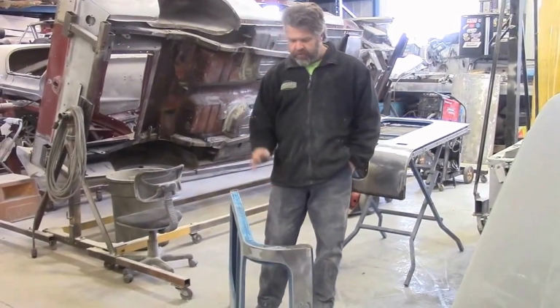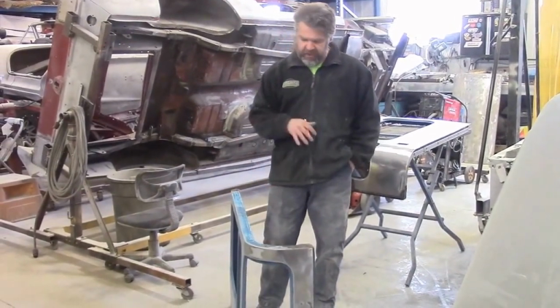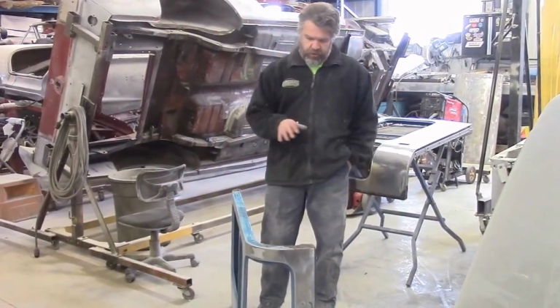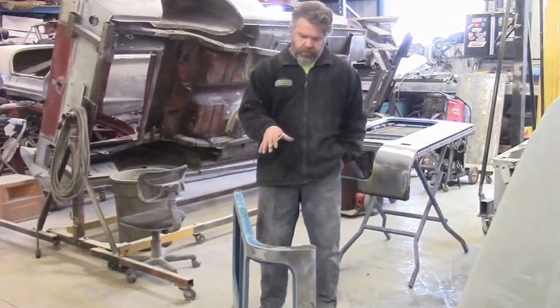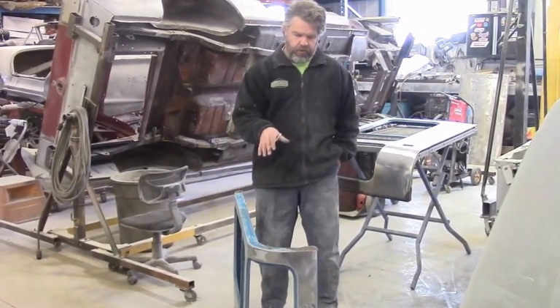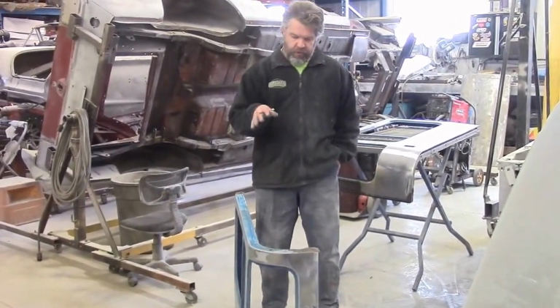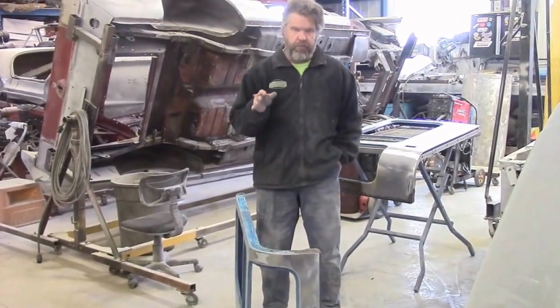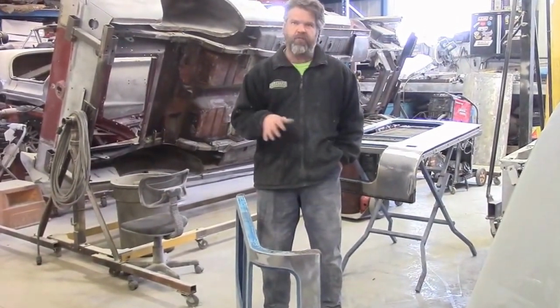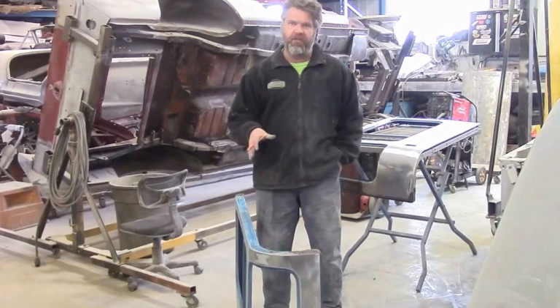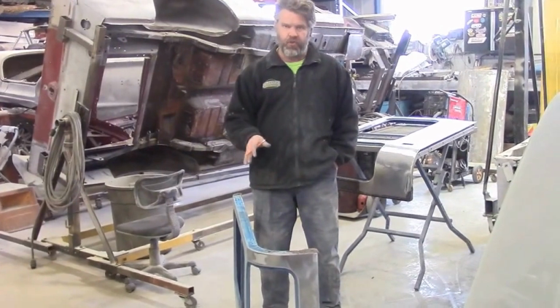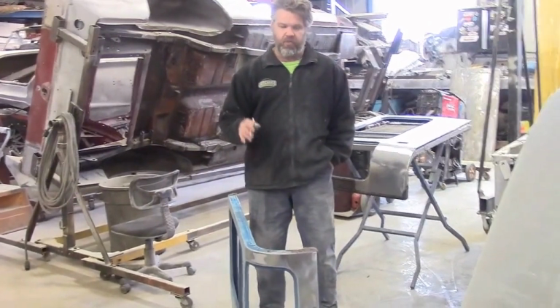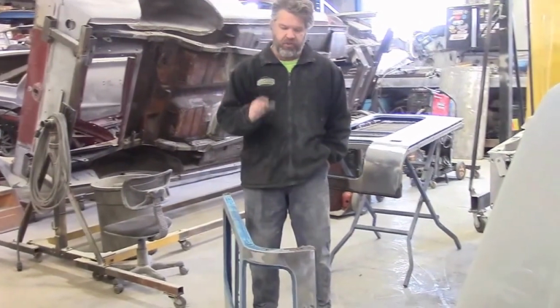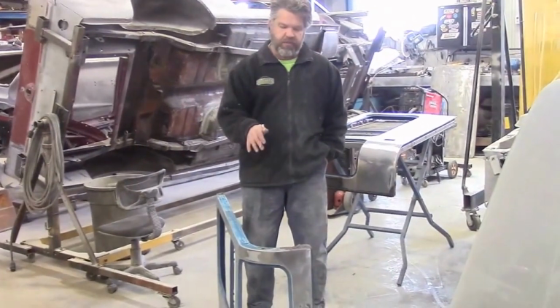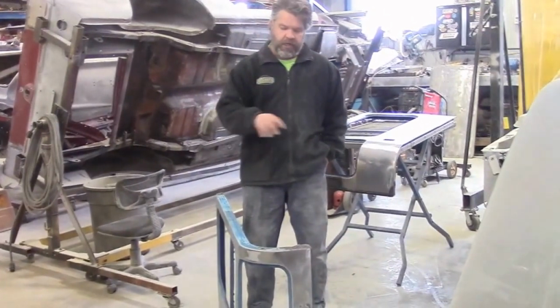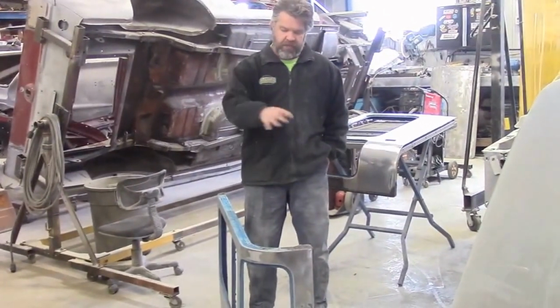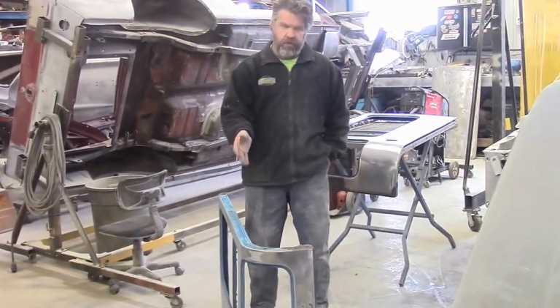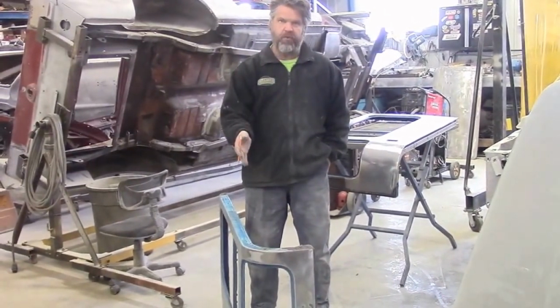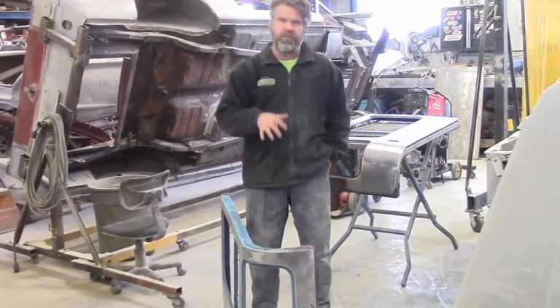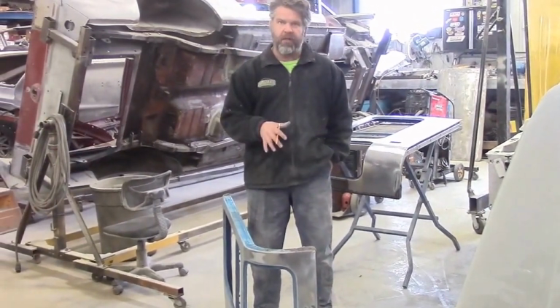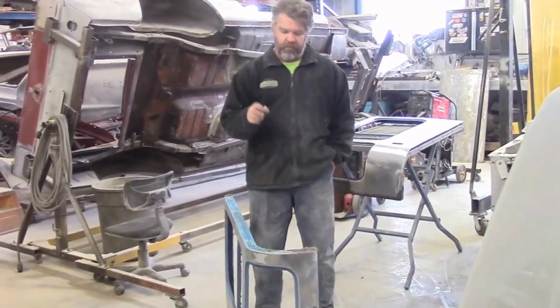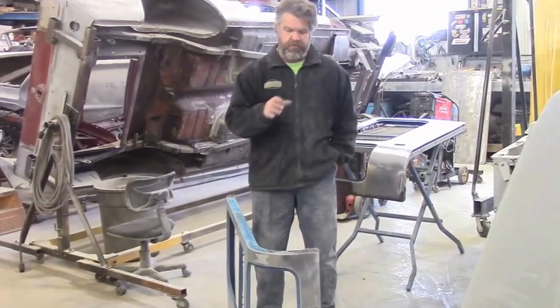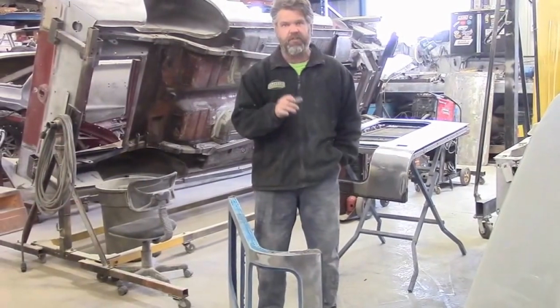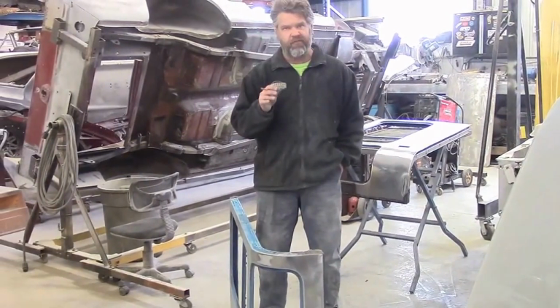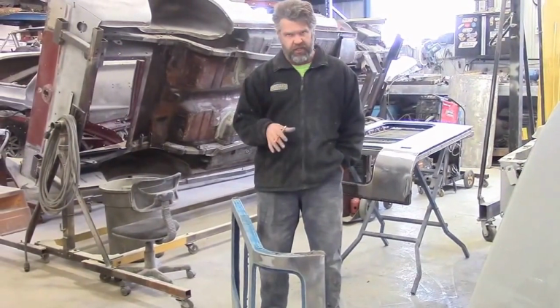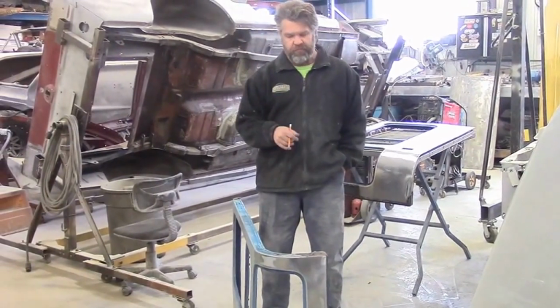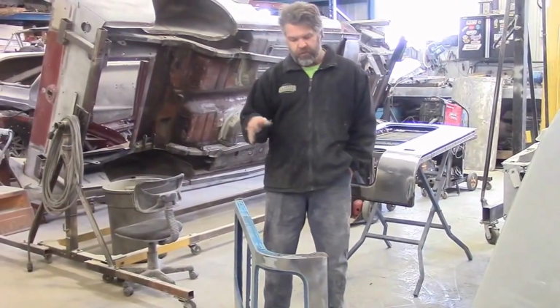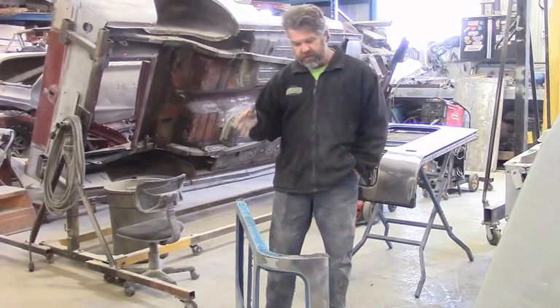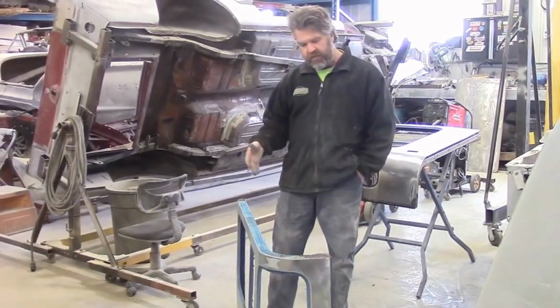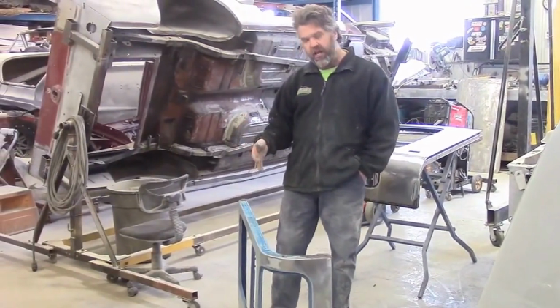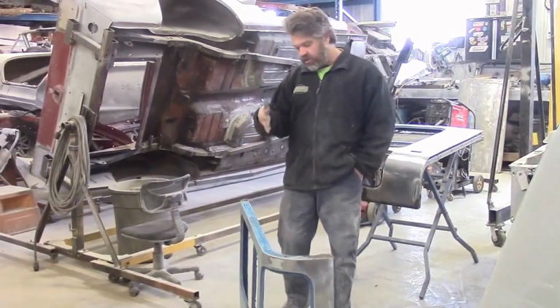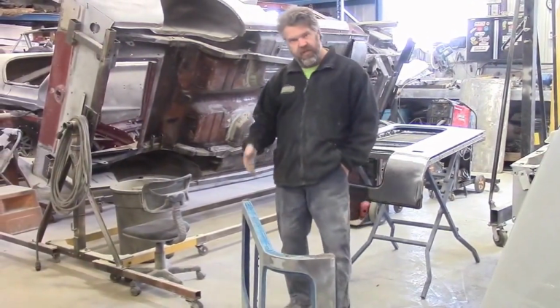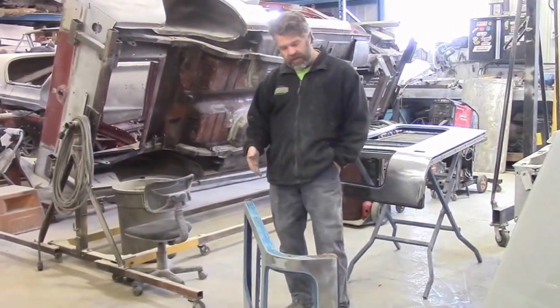In our latest video we shared with you, we had both the driver and passenger doors where we had stripped the exterior of both doors to bare metal and exposed the areas that need fabrication. We've done the same thing now to these side panels.